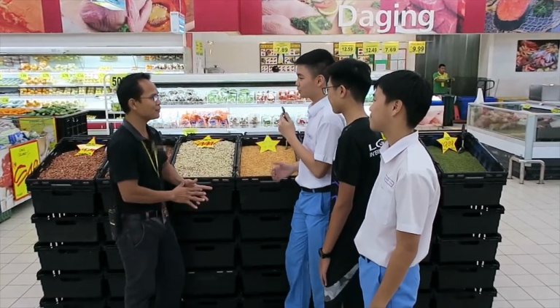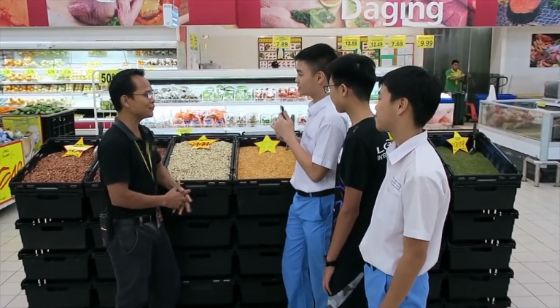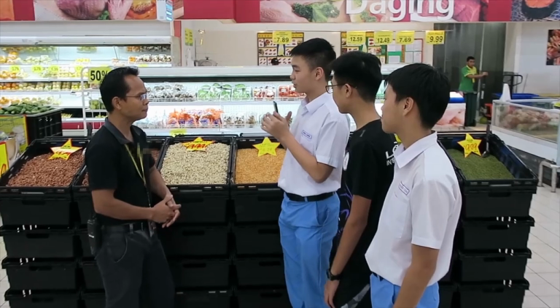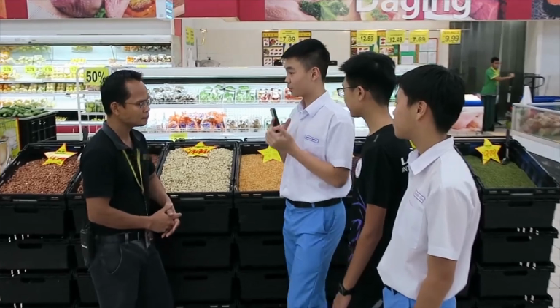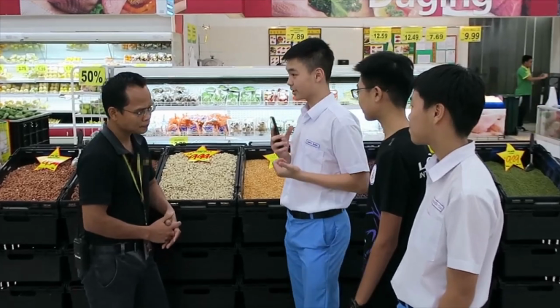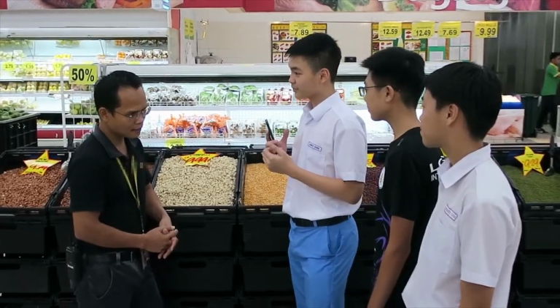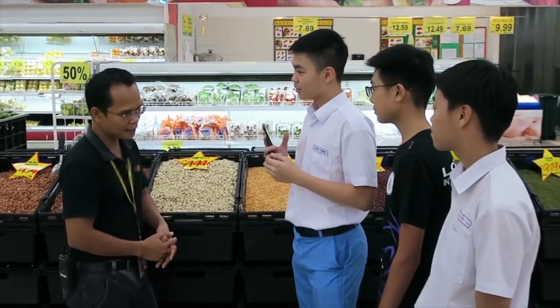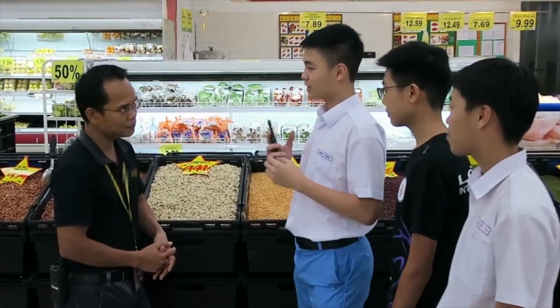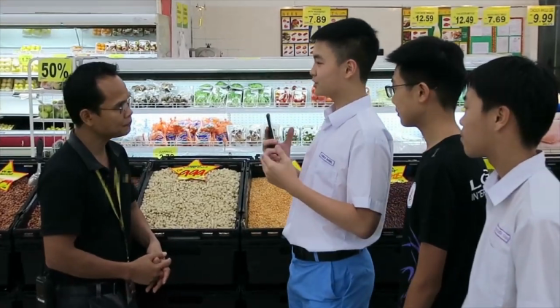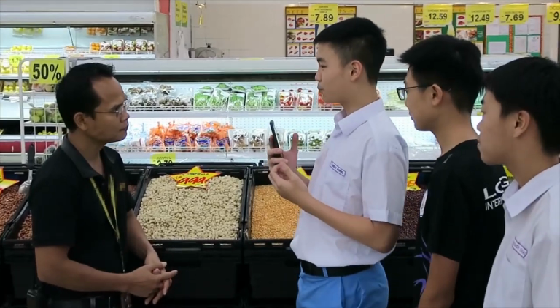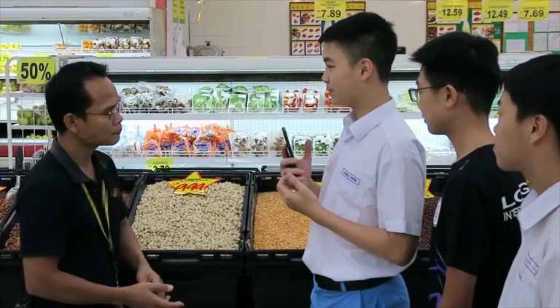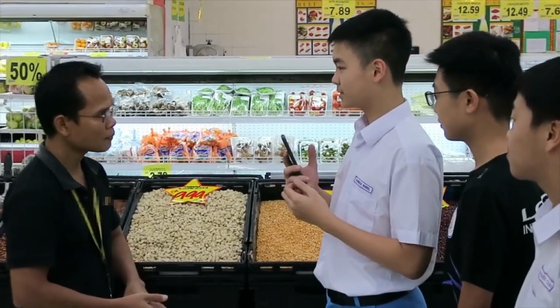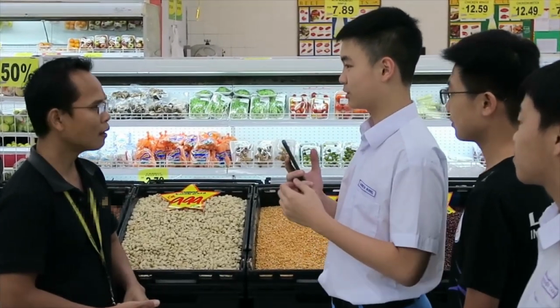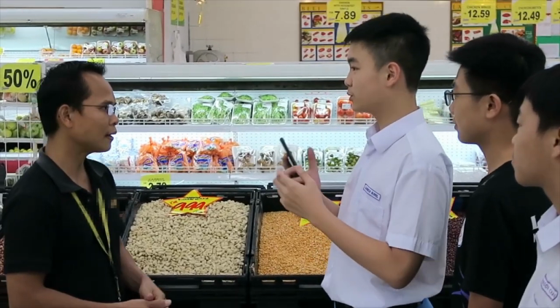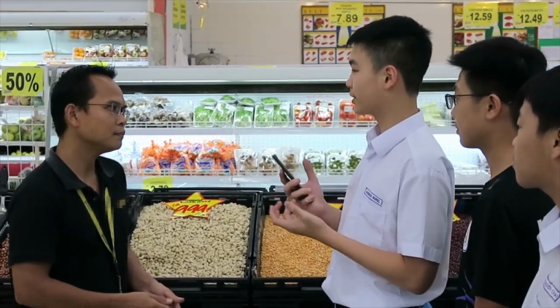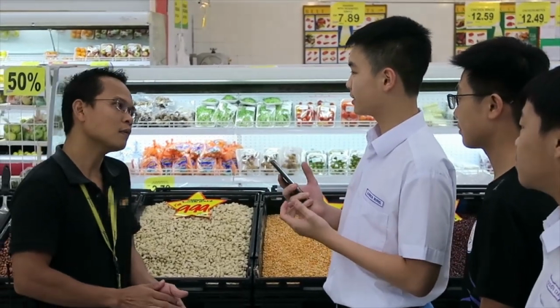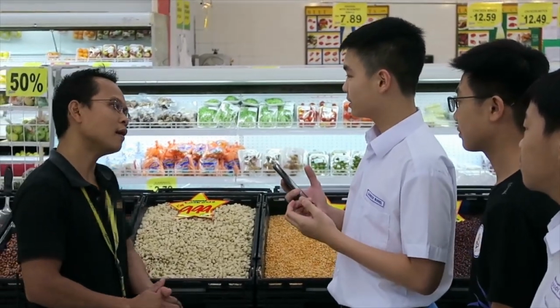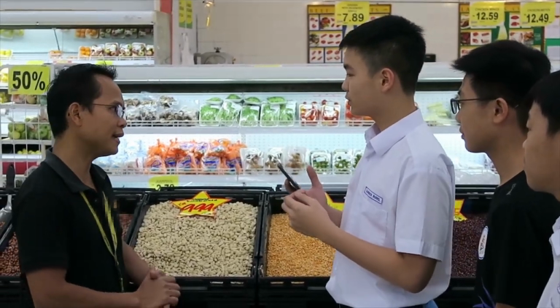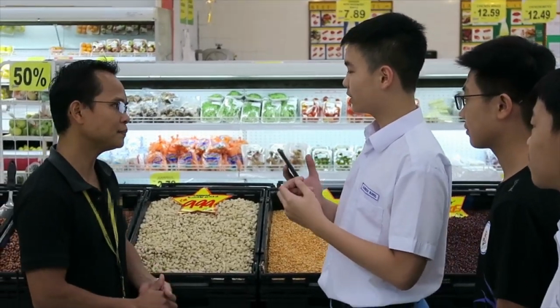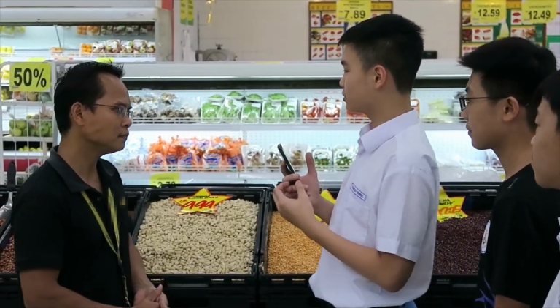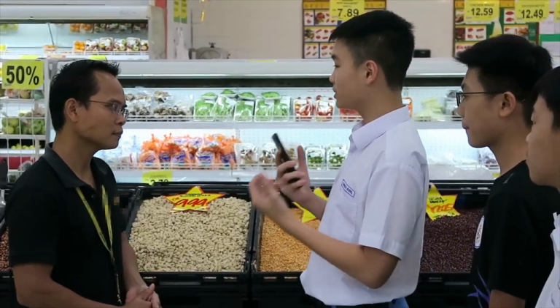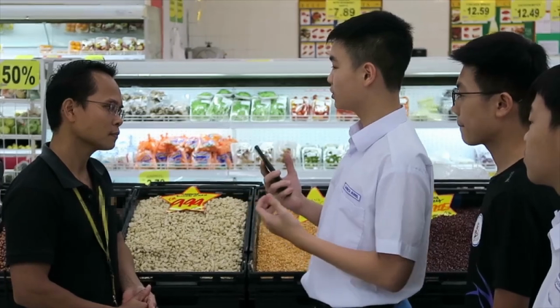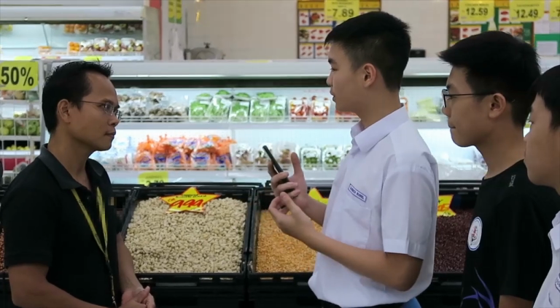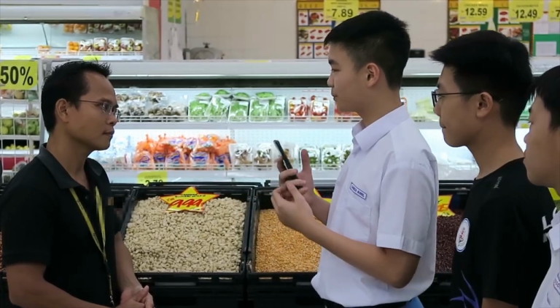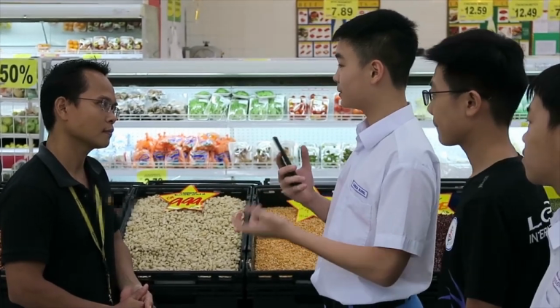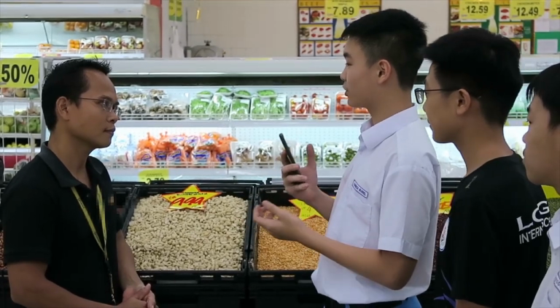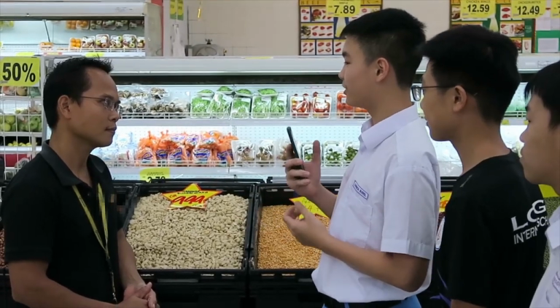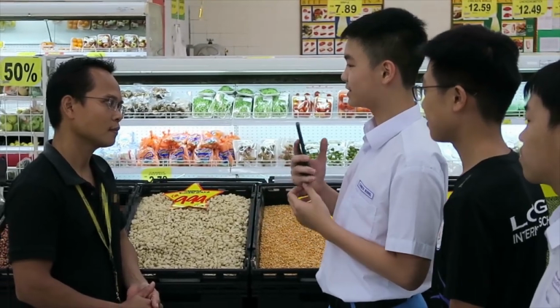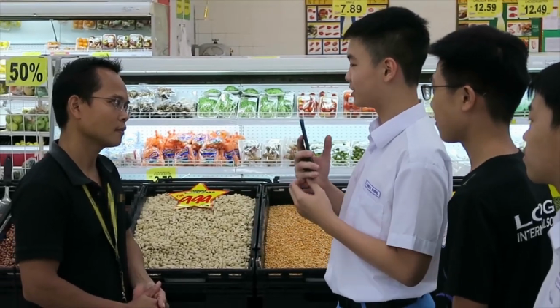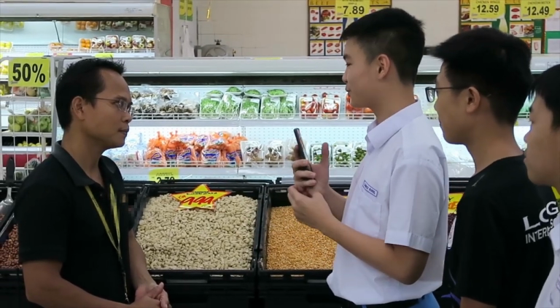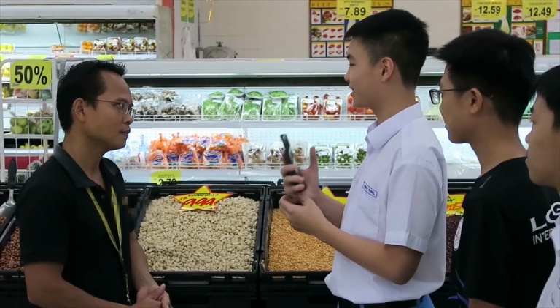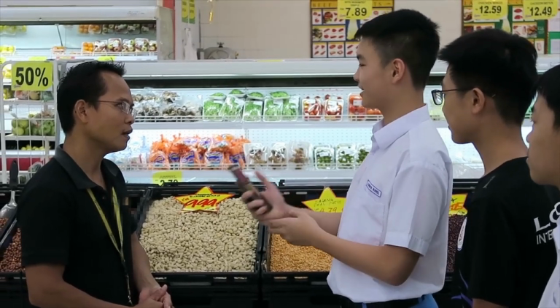We want to work on a project which will help you solve problems in your supermarket. So we want to know what problems you're currently facing in your supermarket.